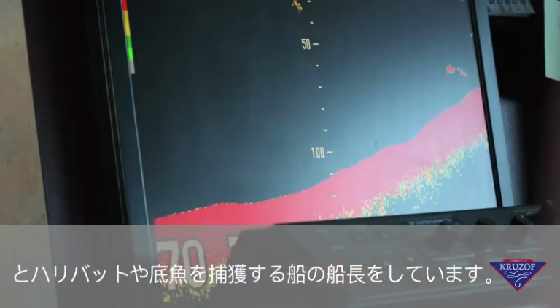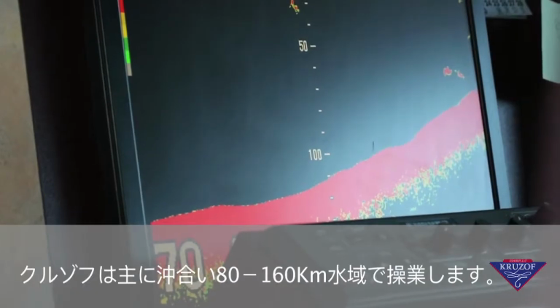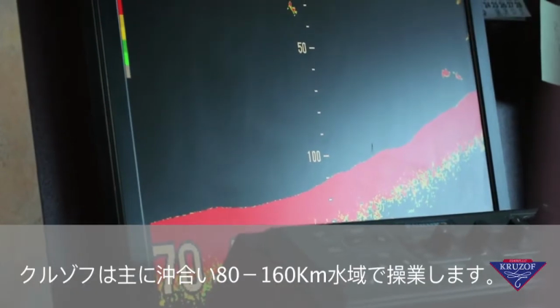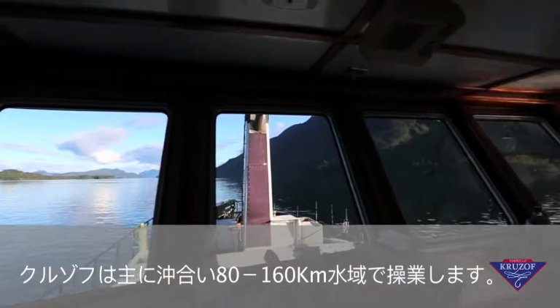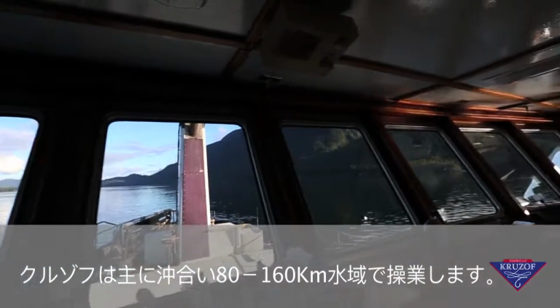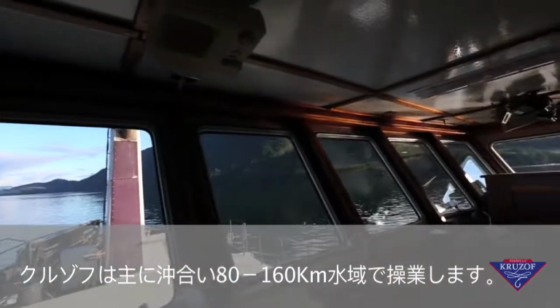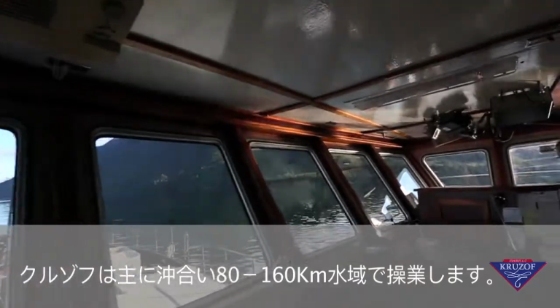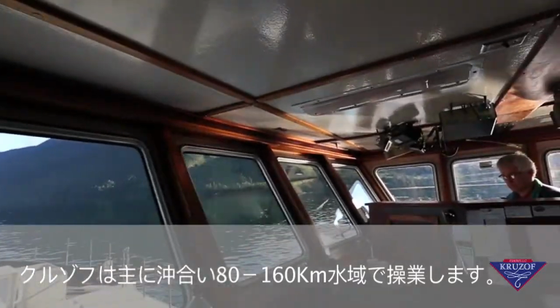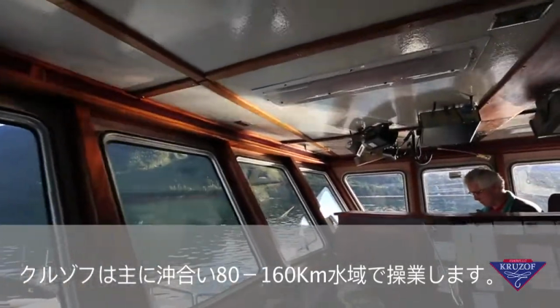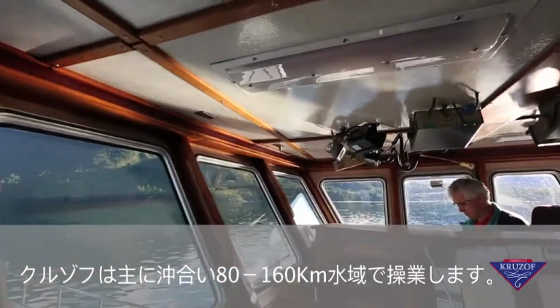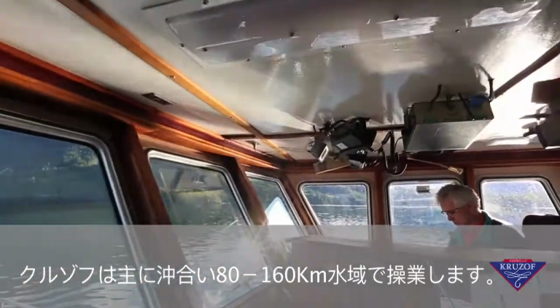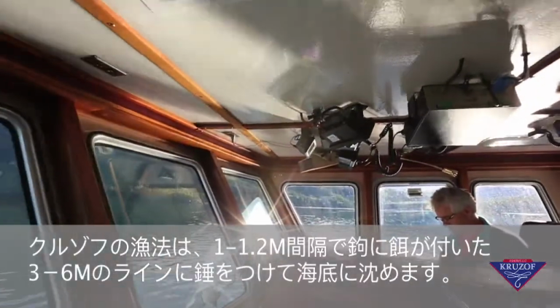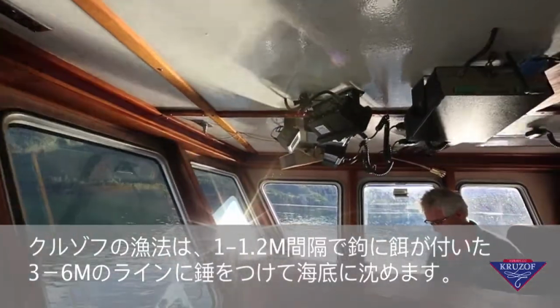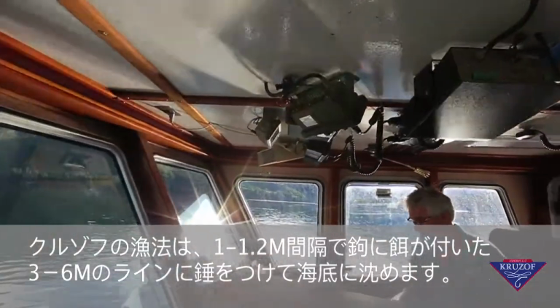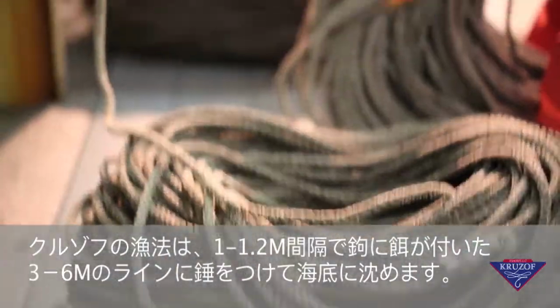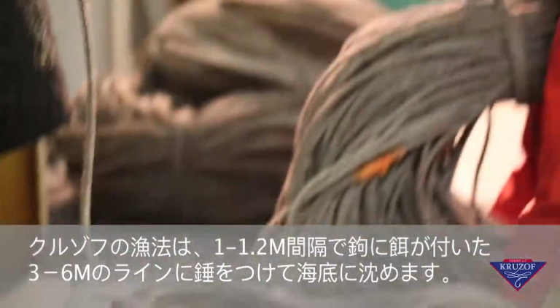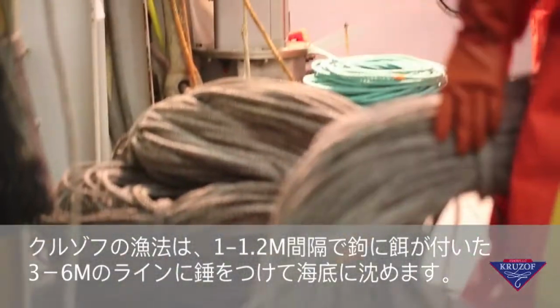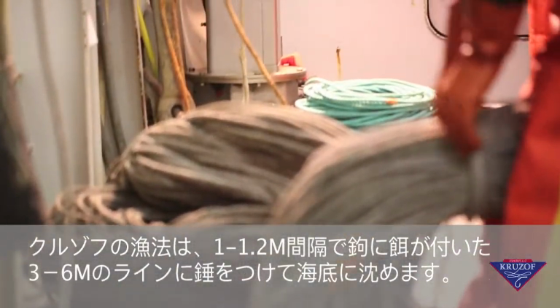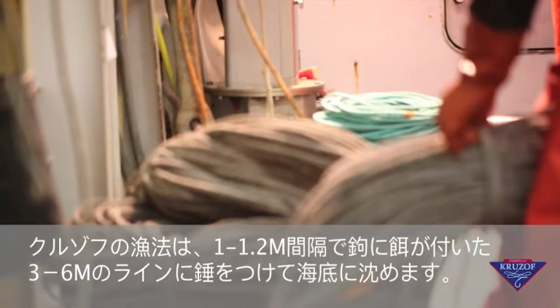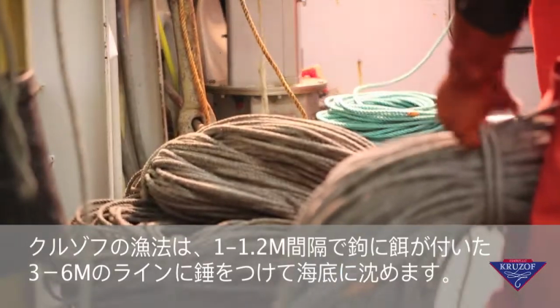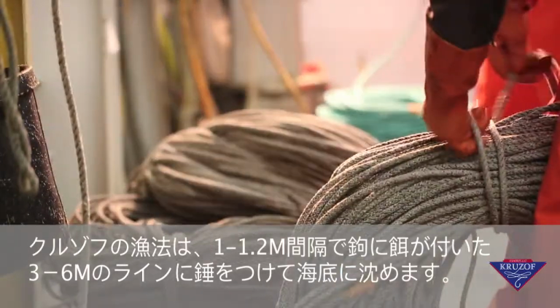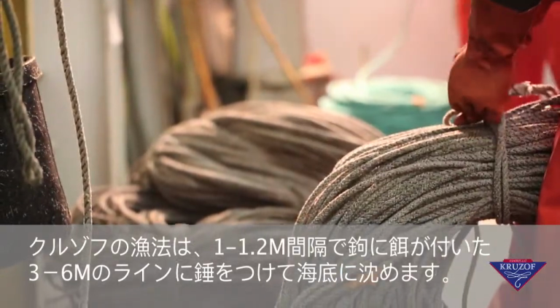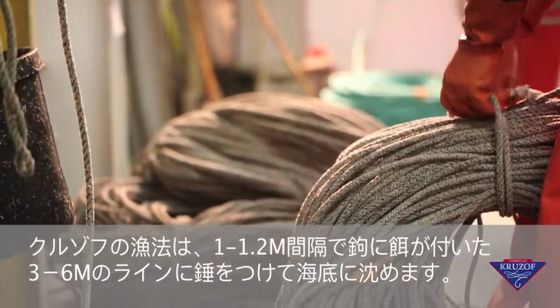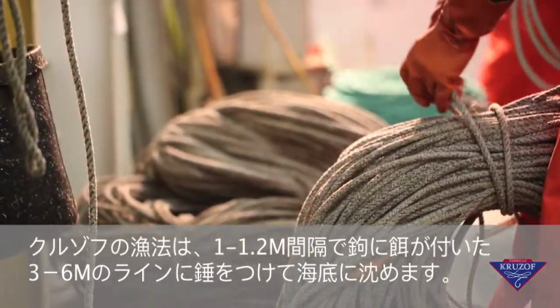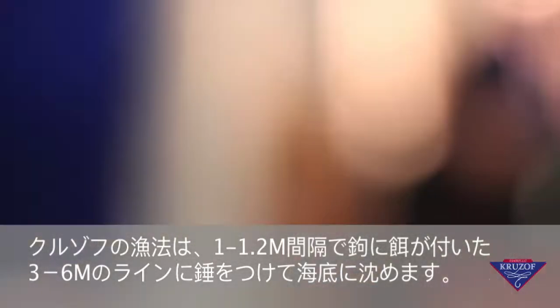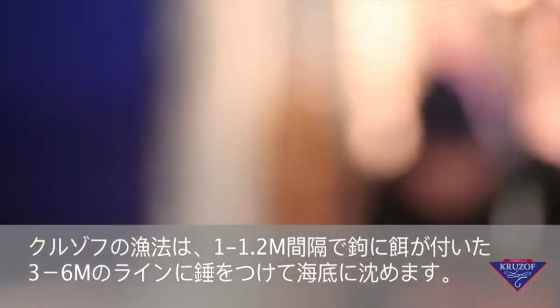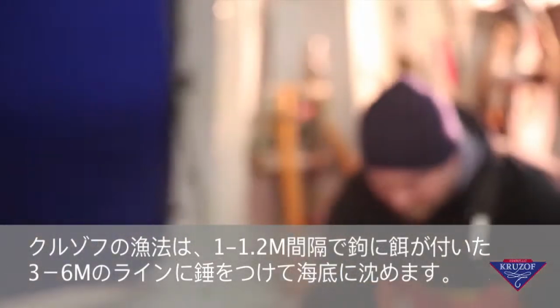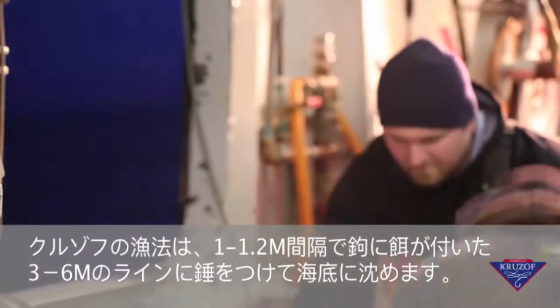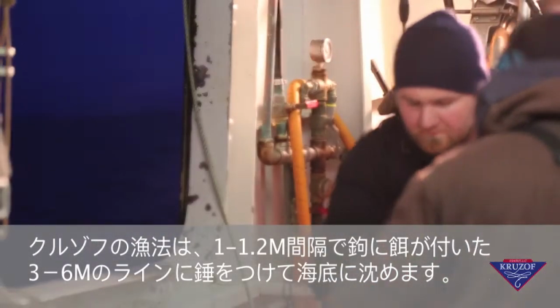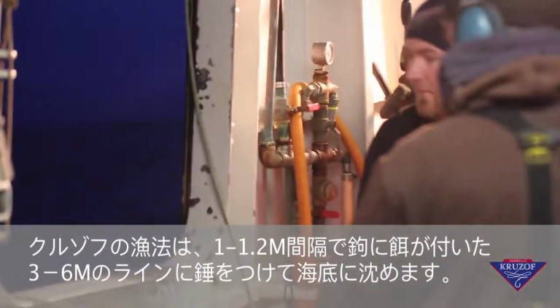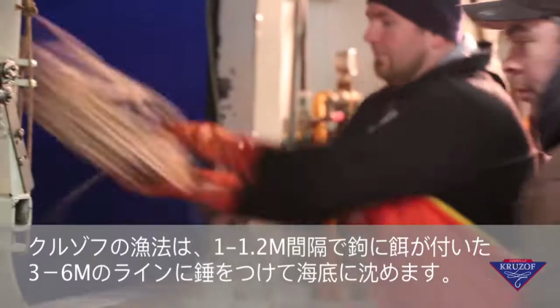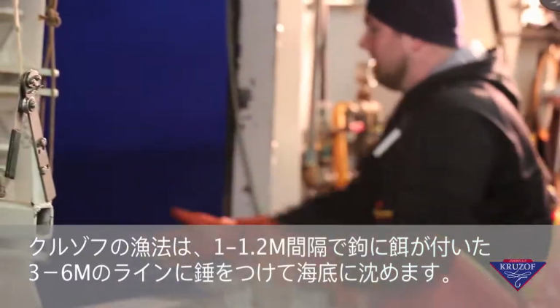The Cruise Off predominantly fishes 5,200 miles offshore. The fishing method on the Cruise Off involves anchoring 2 to 4 miles of line to the bottom of the ocean floor with baited hooks attached and spaced 42 to 48 inches apart.